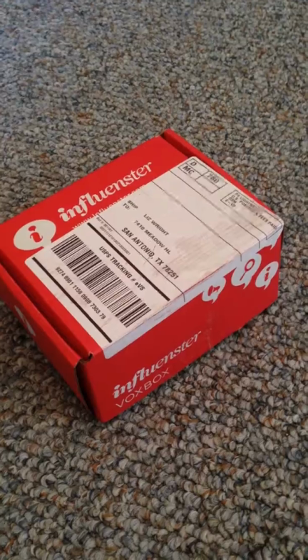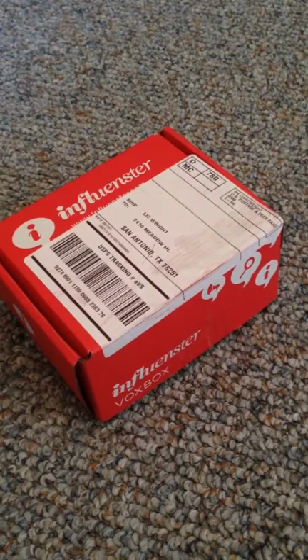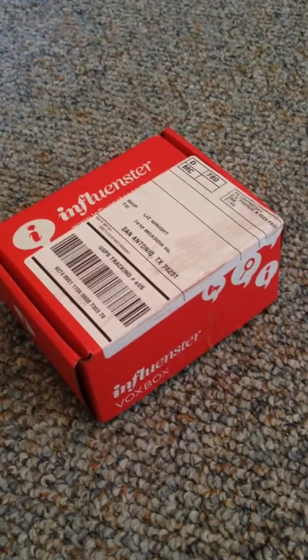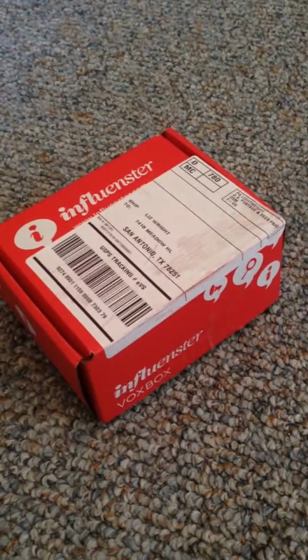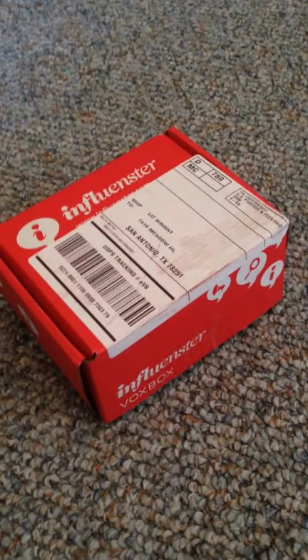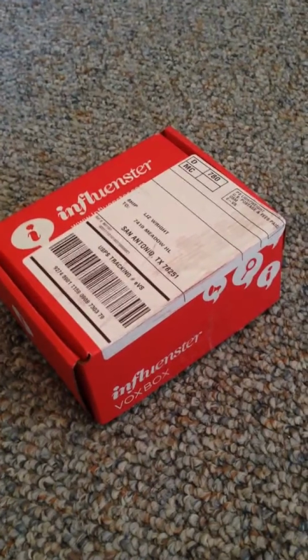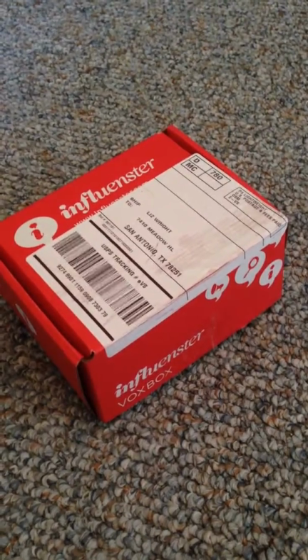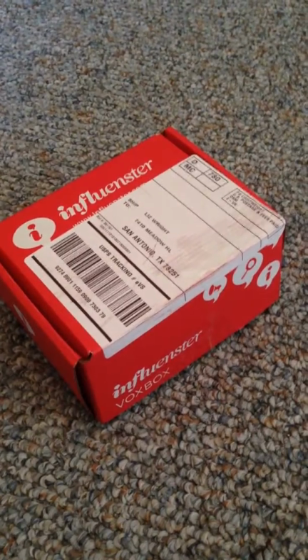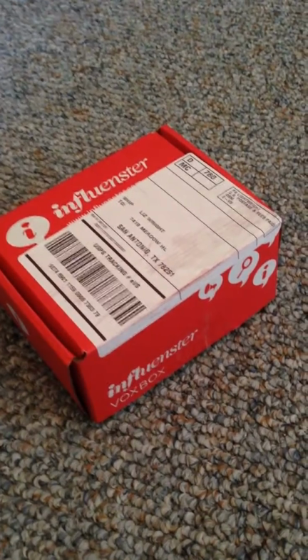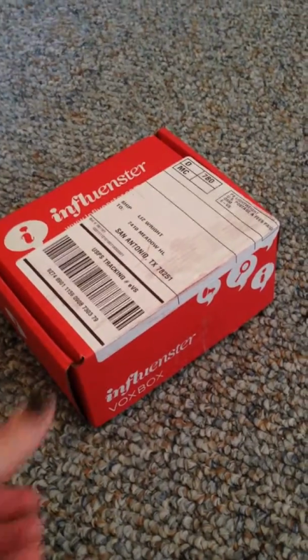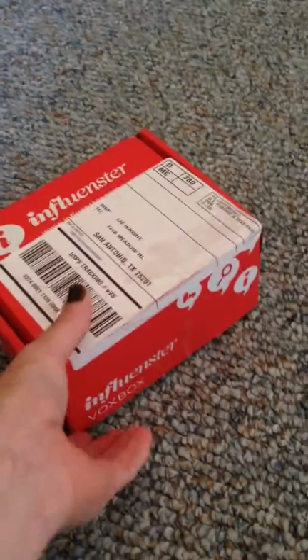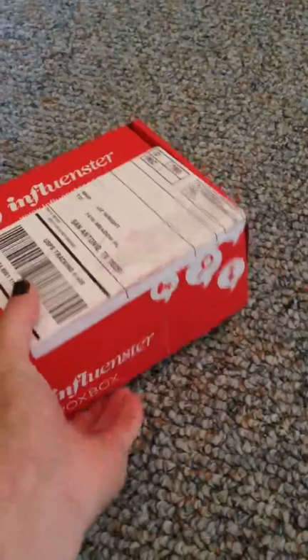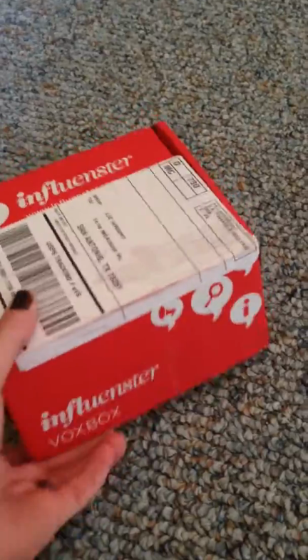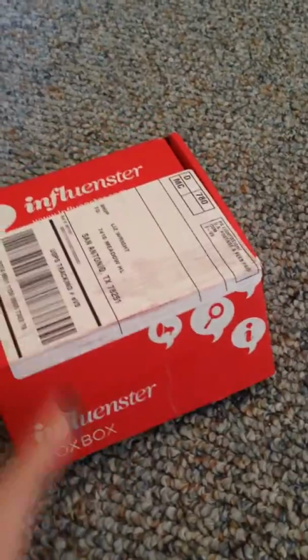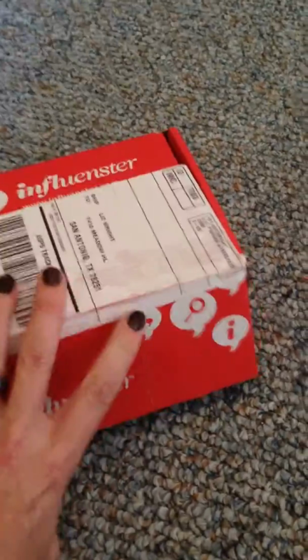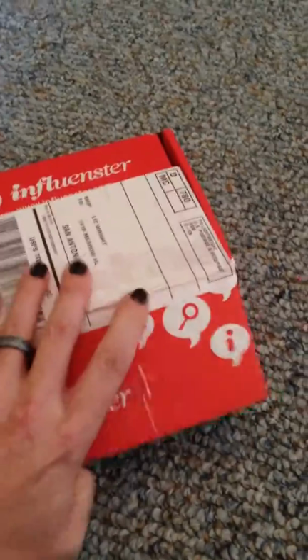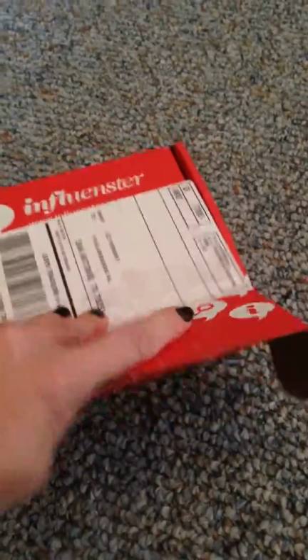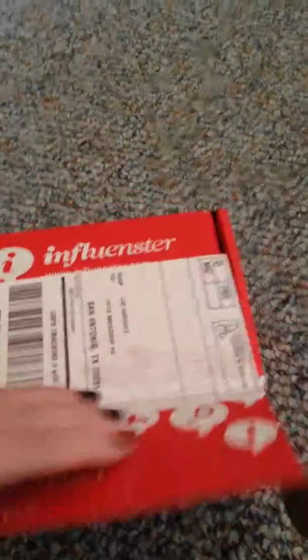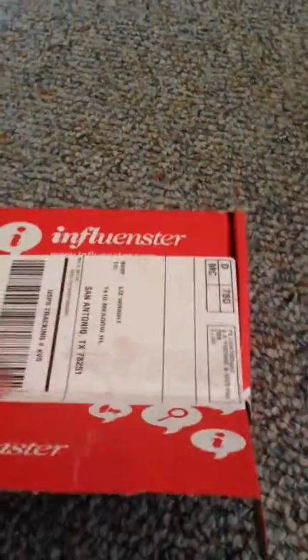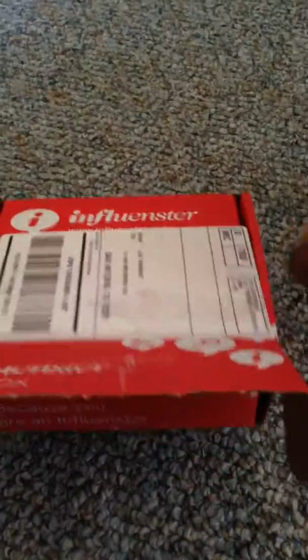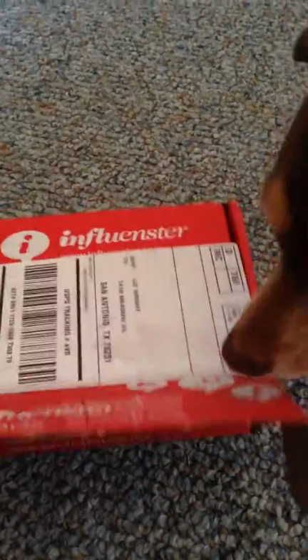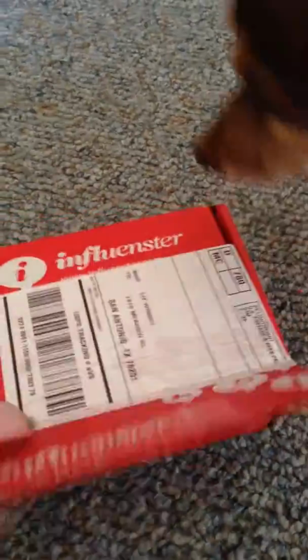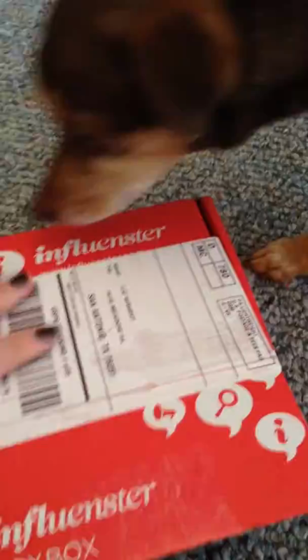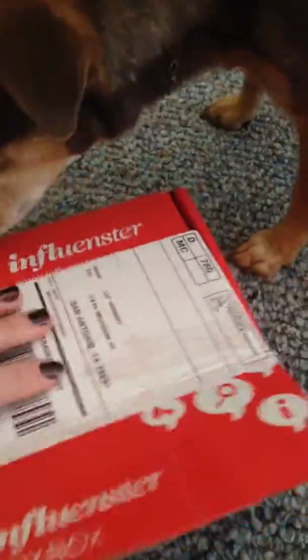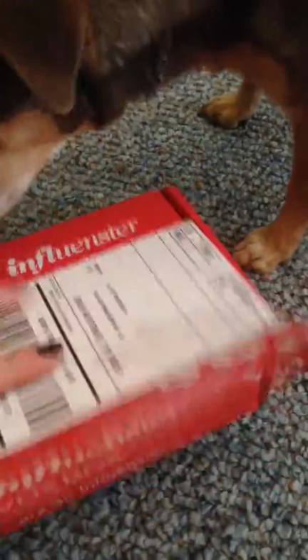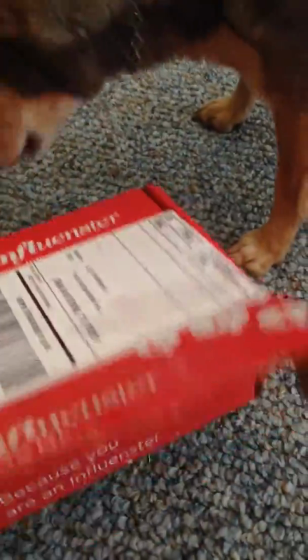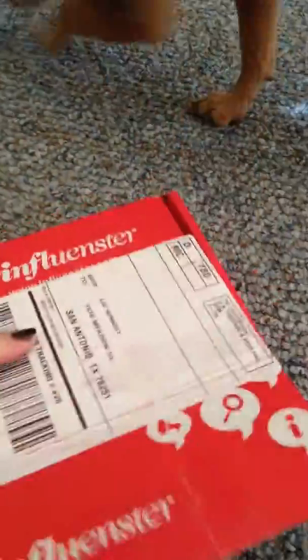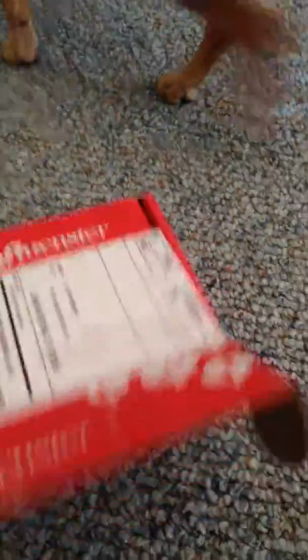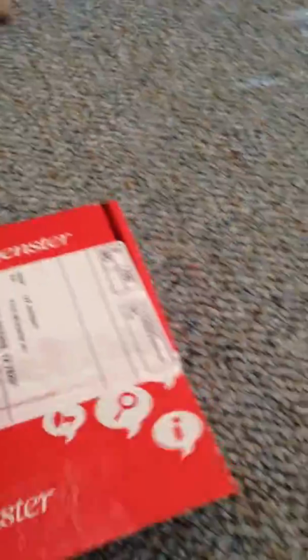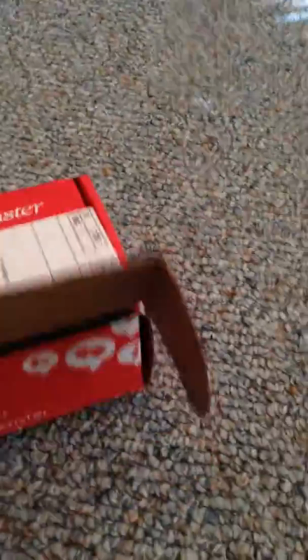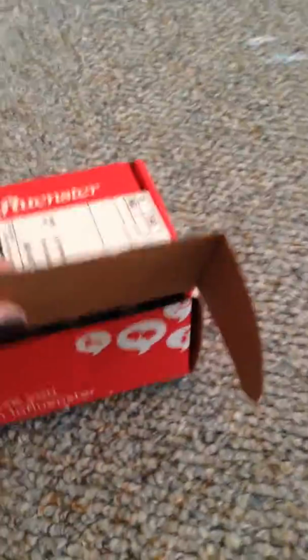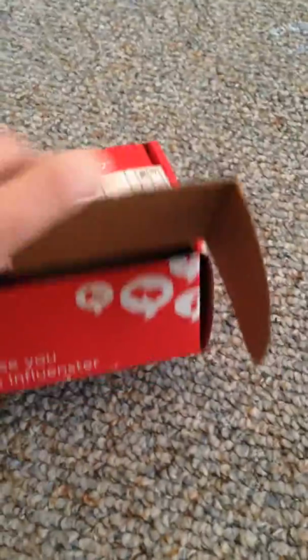Excited to open the mailbox this morning and find this cute little box, so let's see what sorts of fun stuff is inside. No dog help needed — or maybe there is some dog help needed.